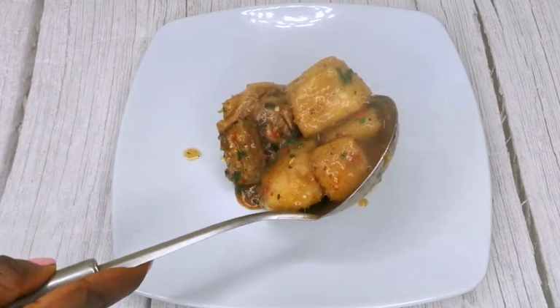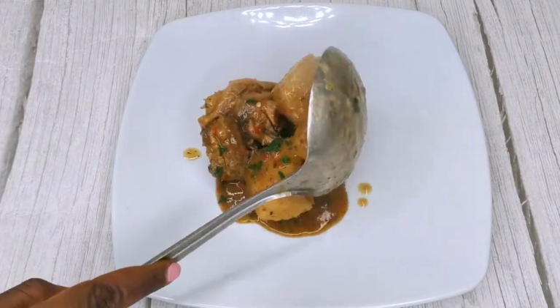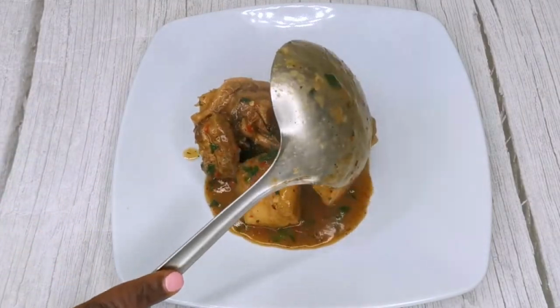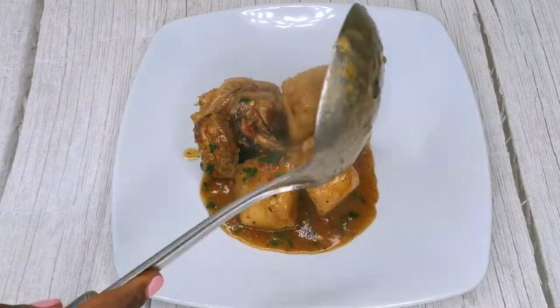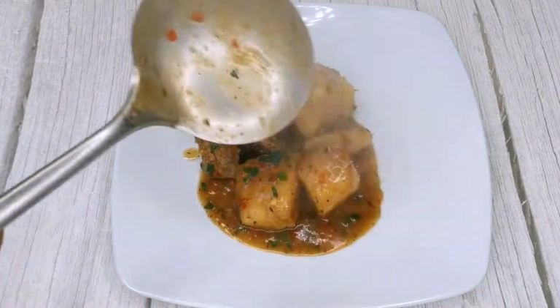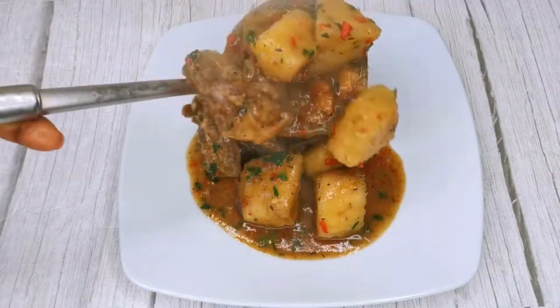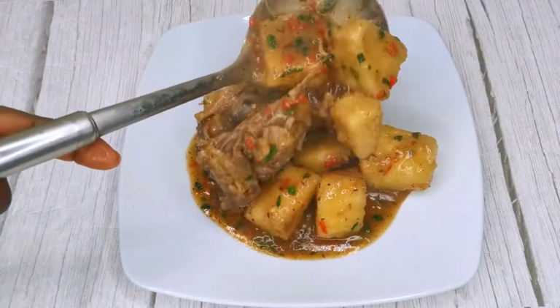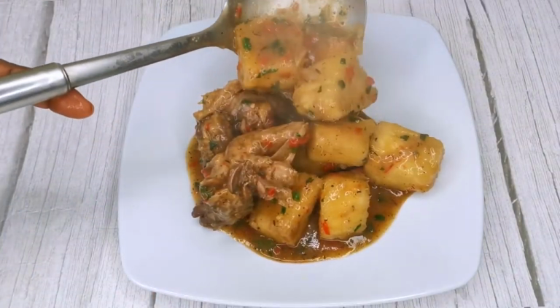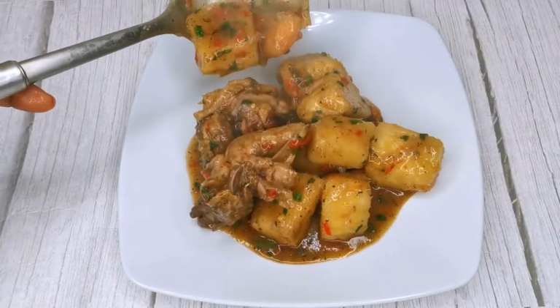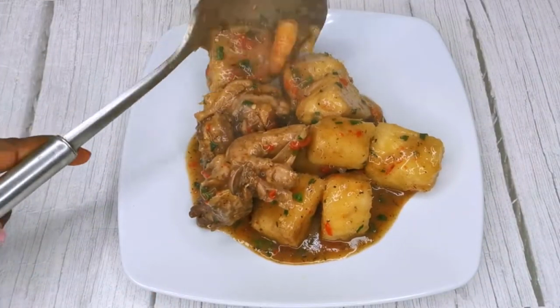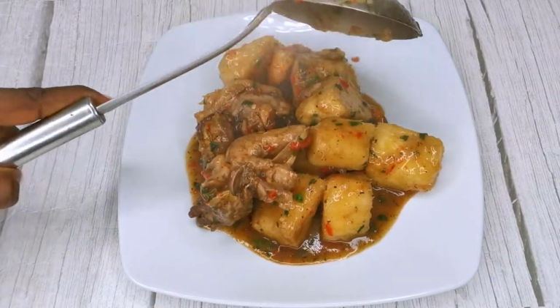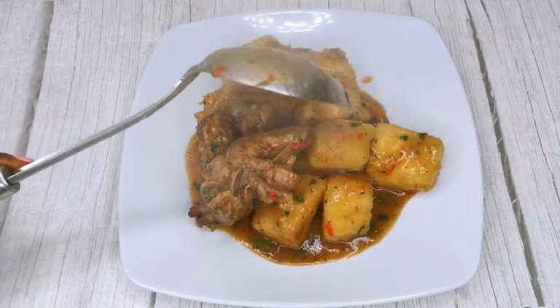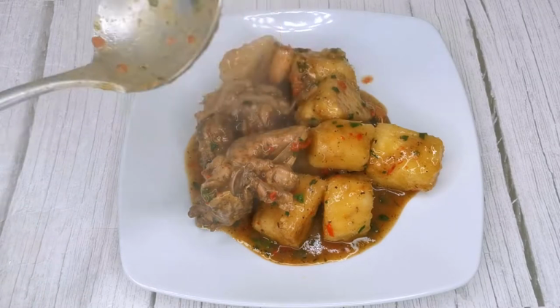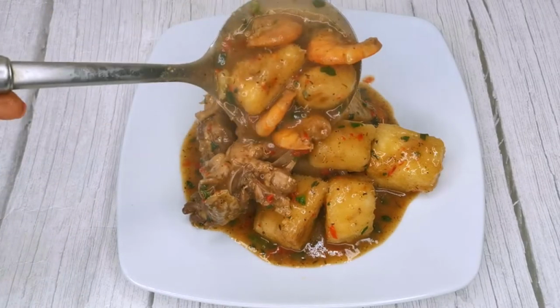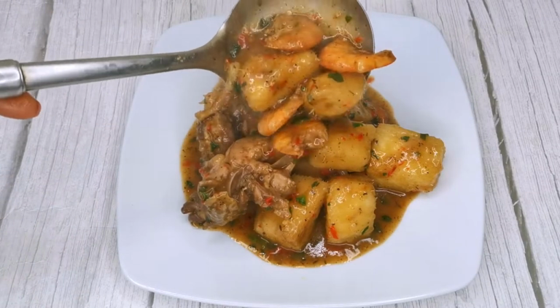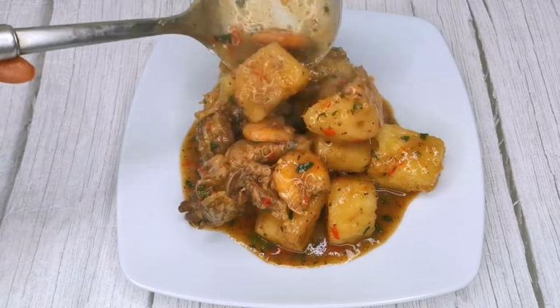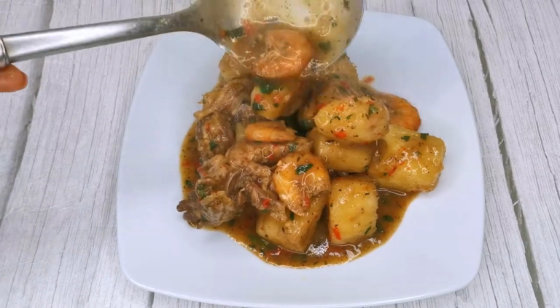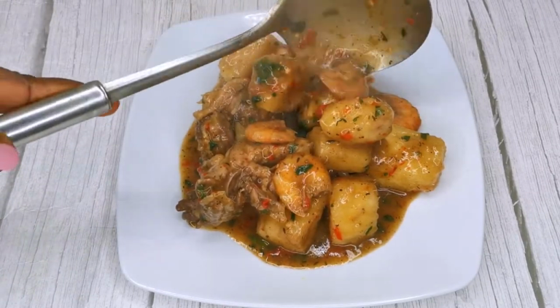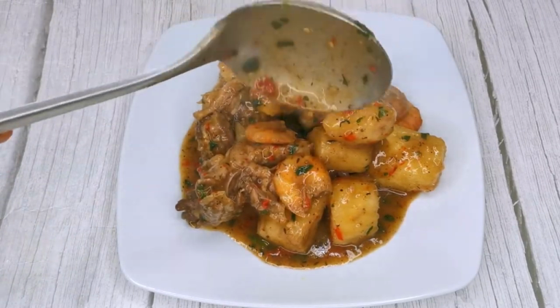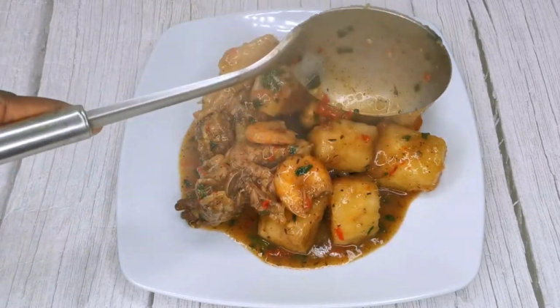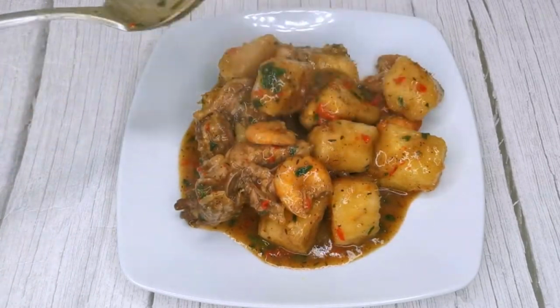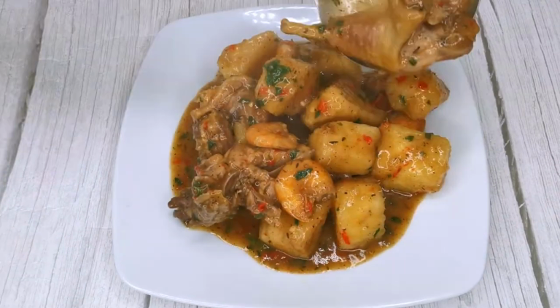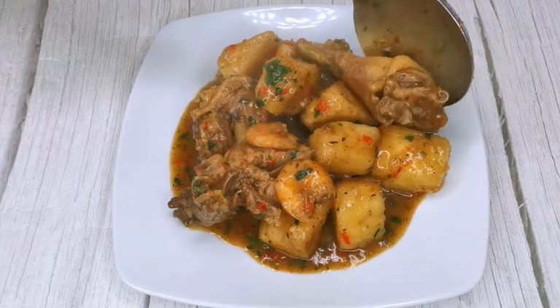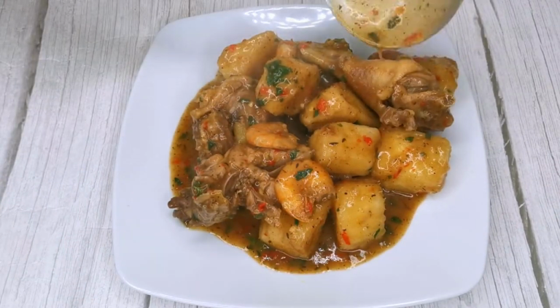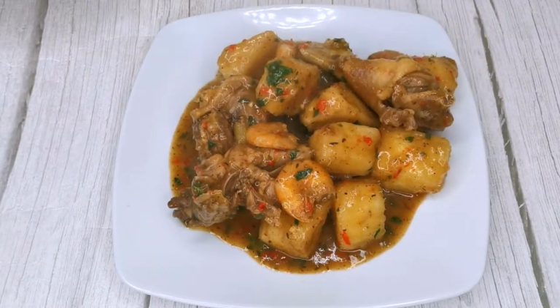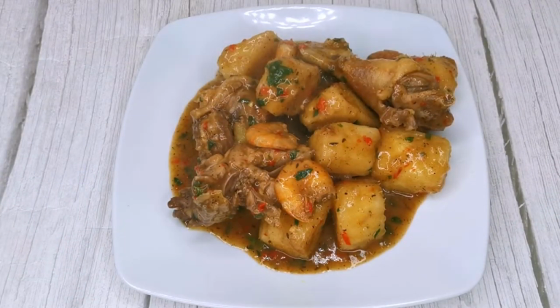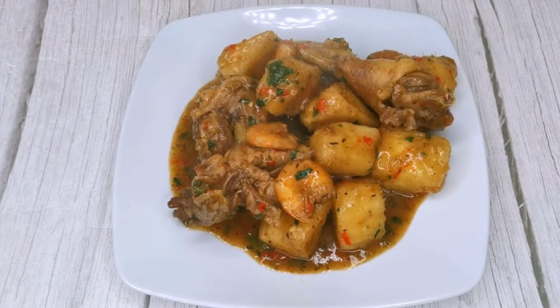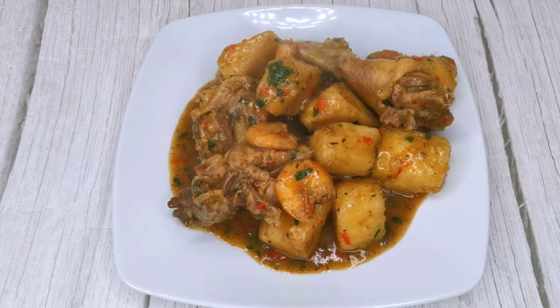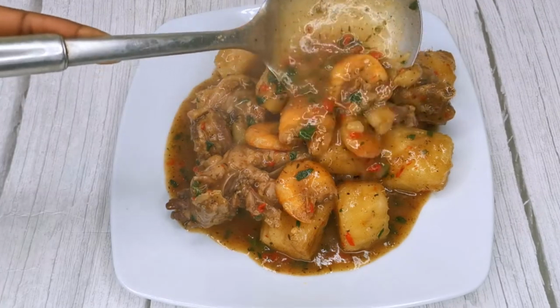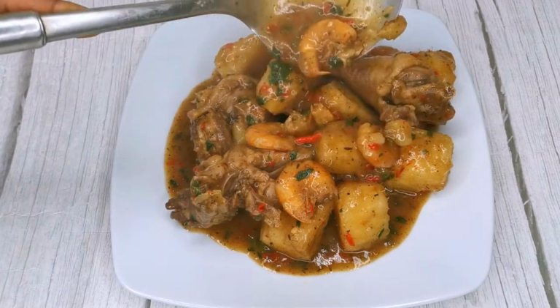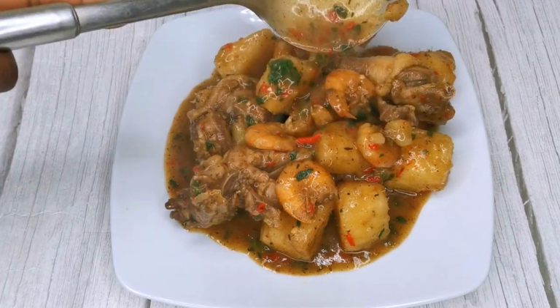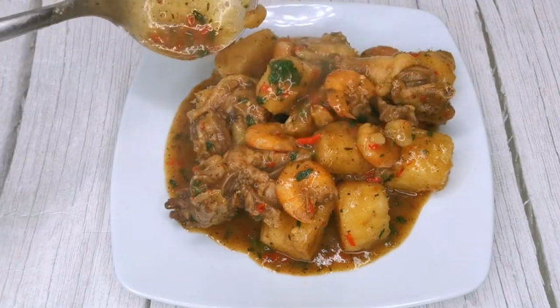Hello everyone, welcome to my kitchen! Today I will be showing you all how I make this delicious mouthwatering yam and chicken pepper soup. If you are interested, then keep watching.